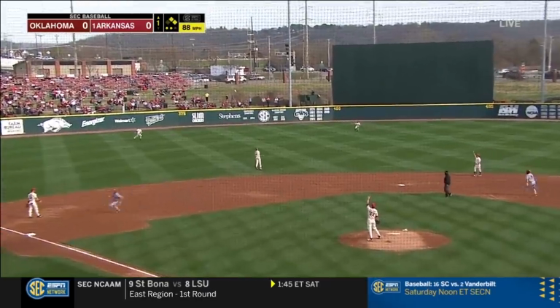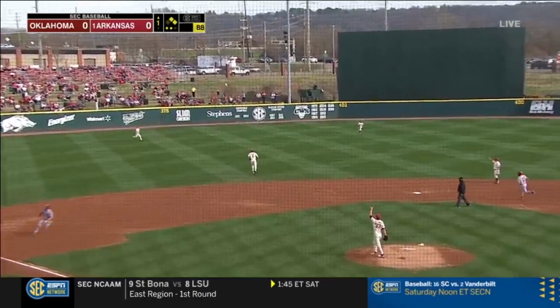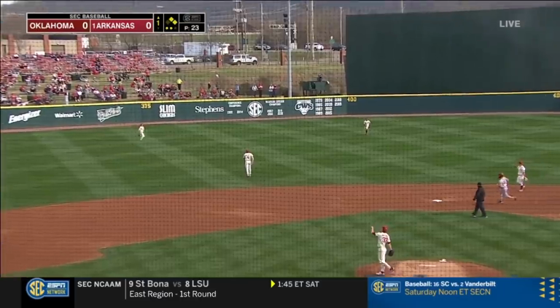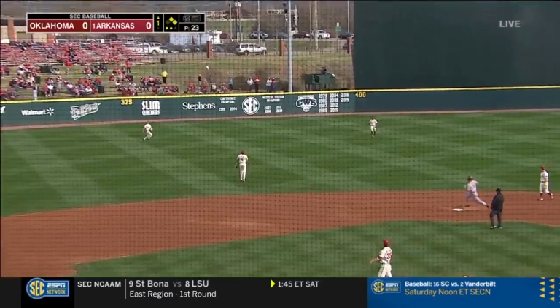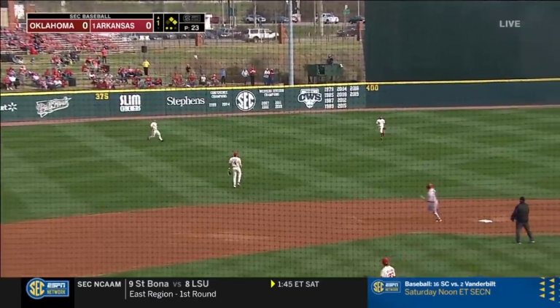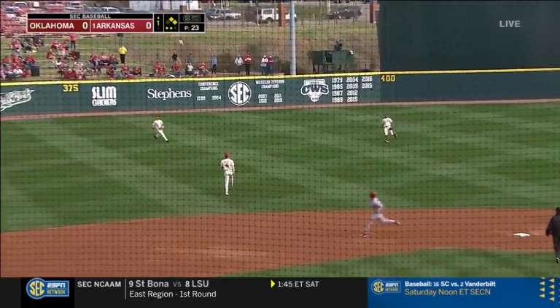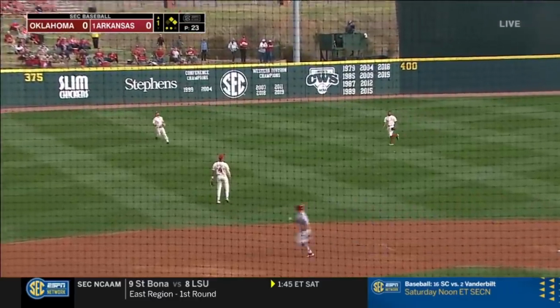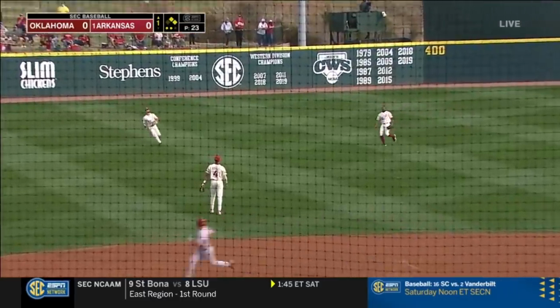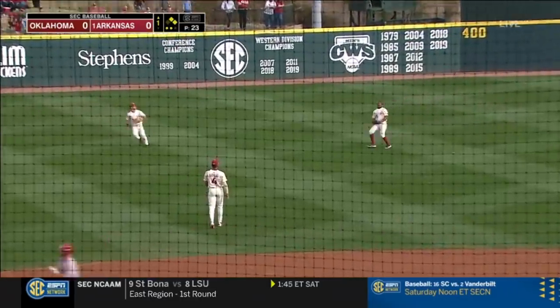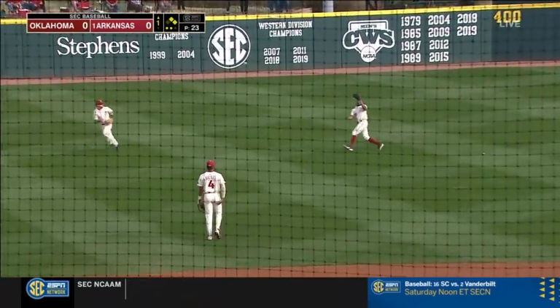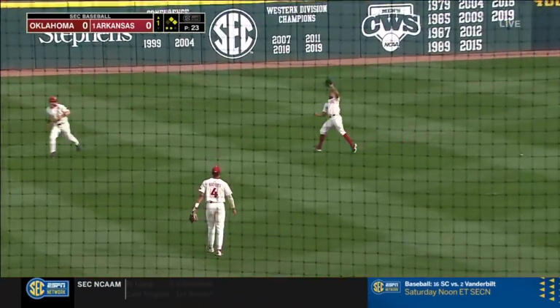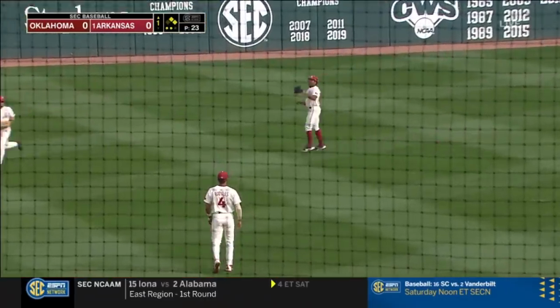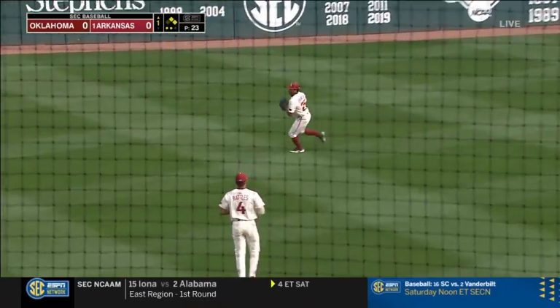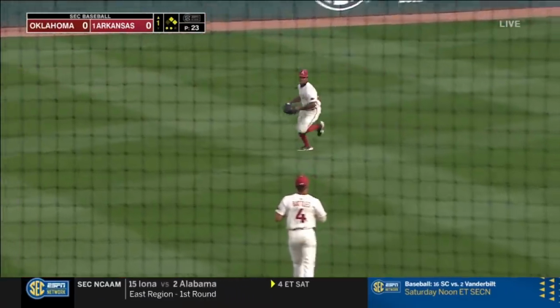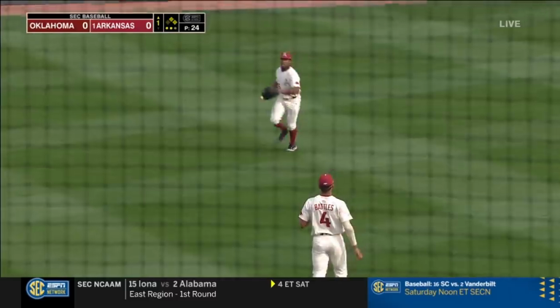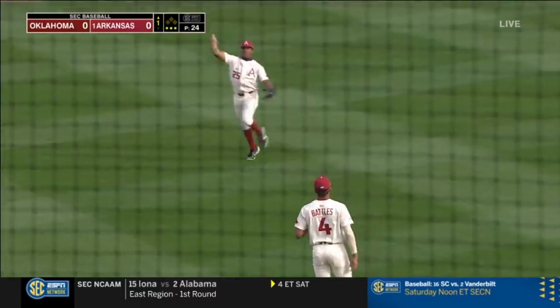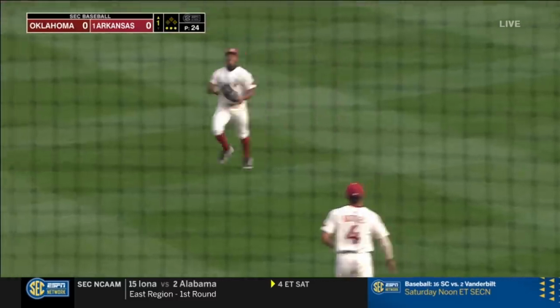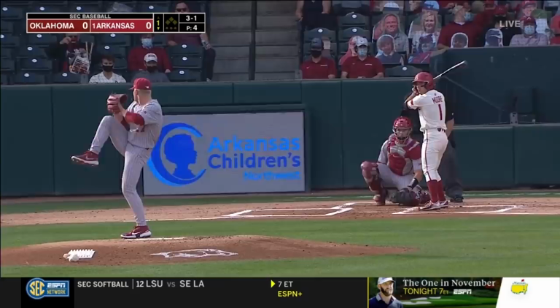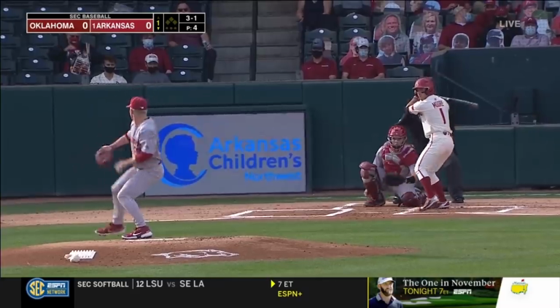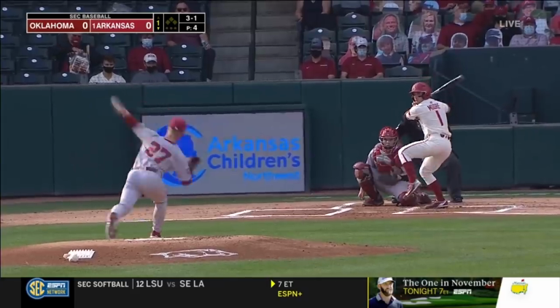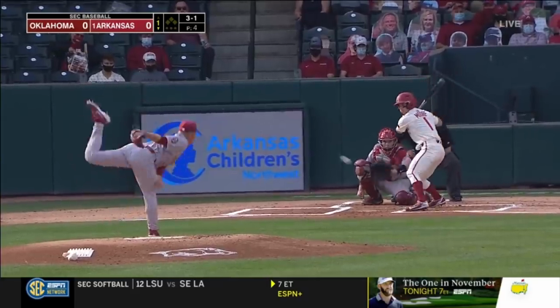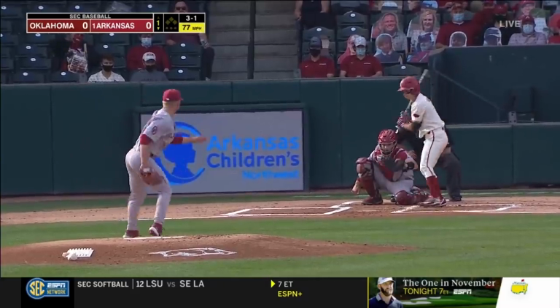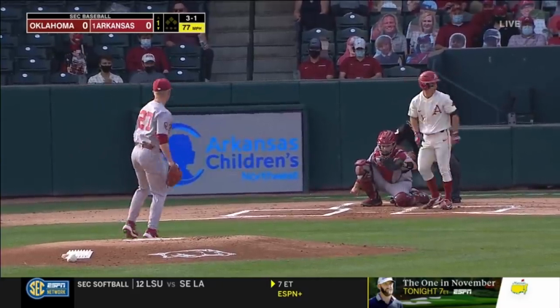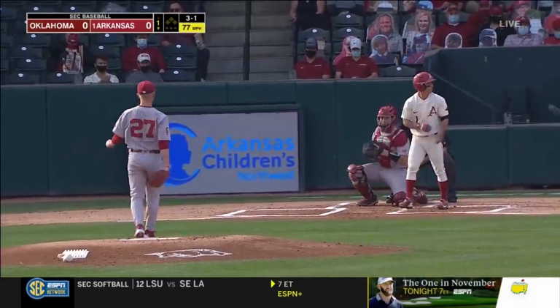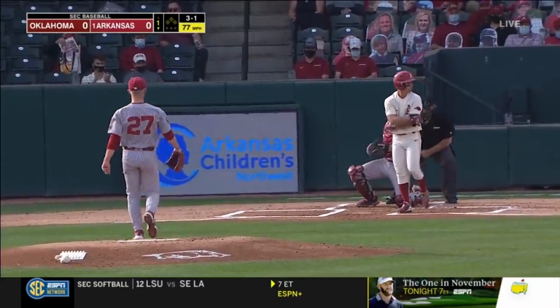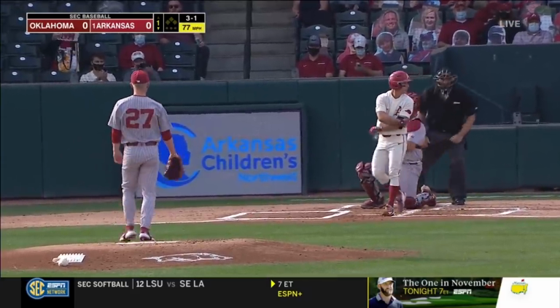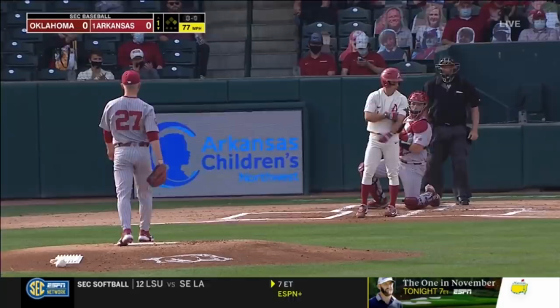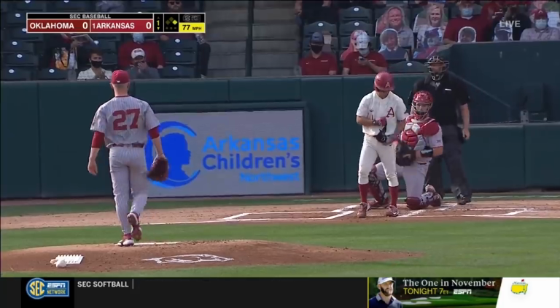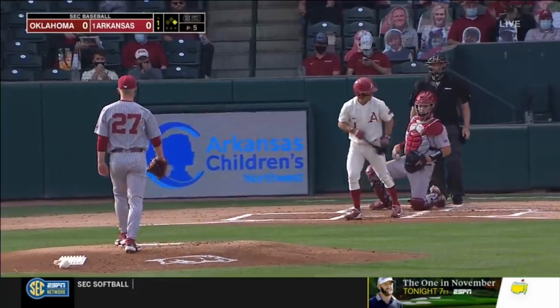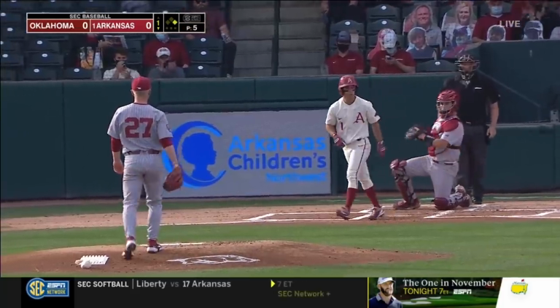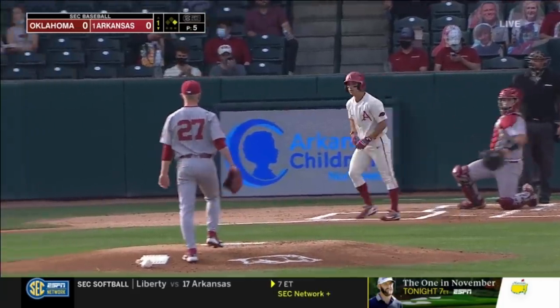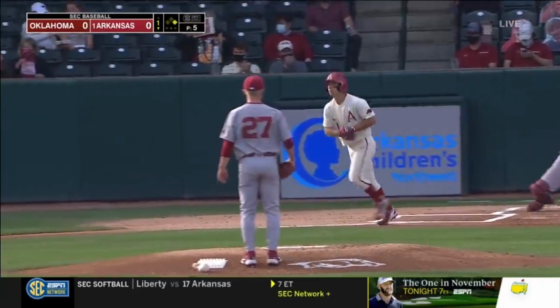Well hit to left center field, coming in from center, Christian Franklin — and that's down, and a leadoff walk to Robert Moore.